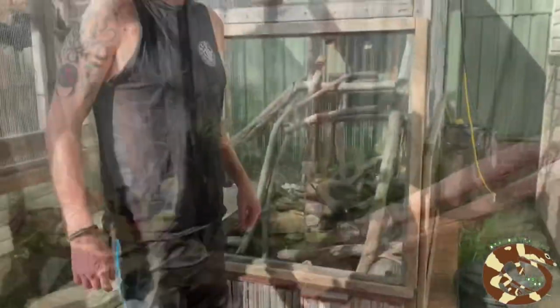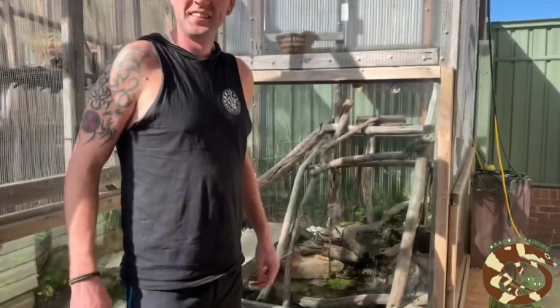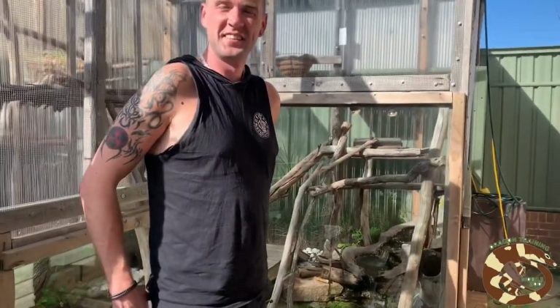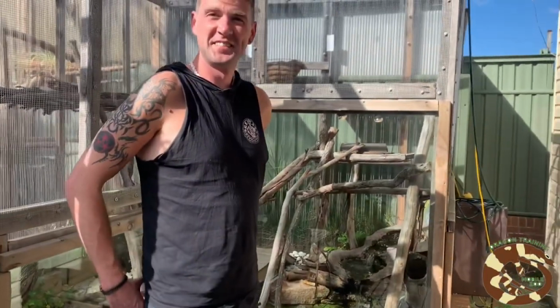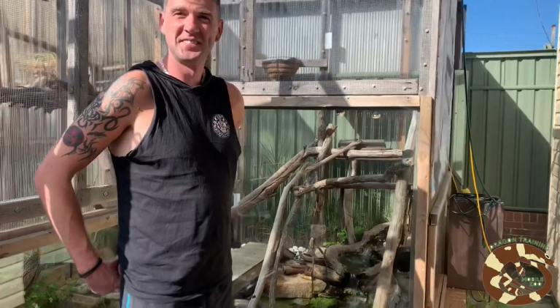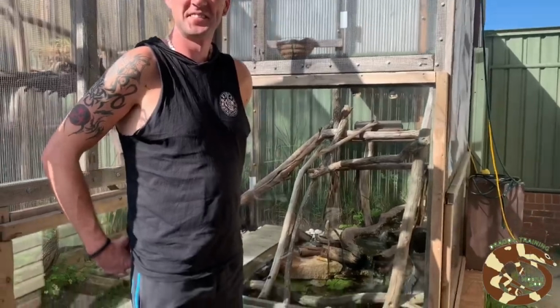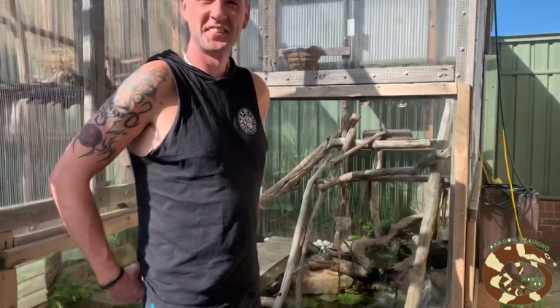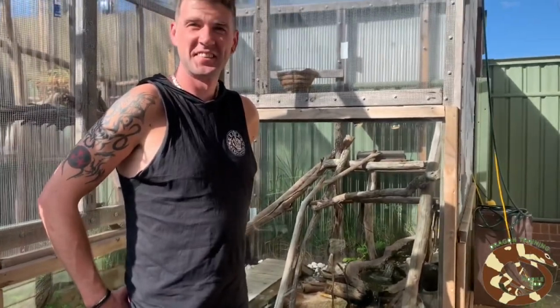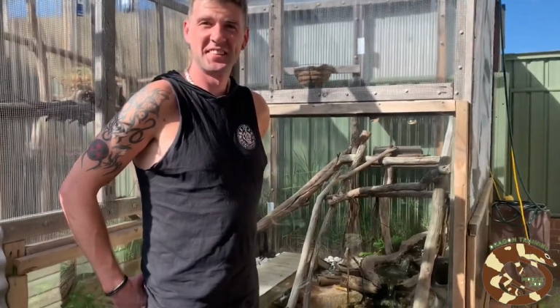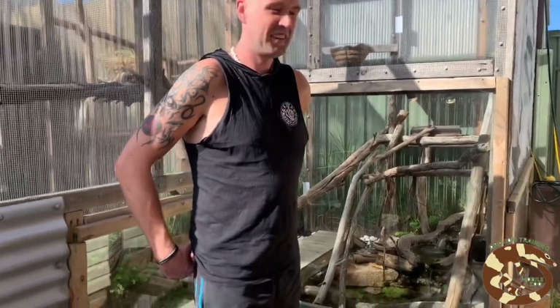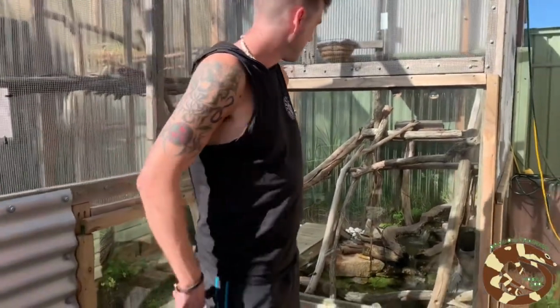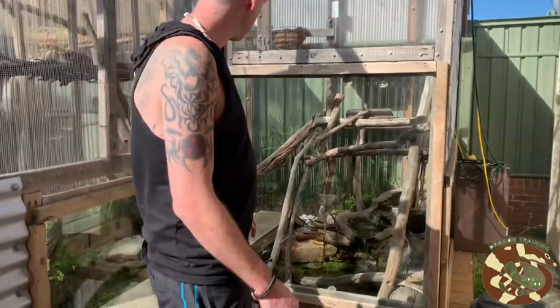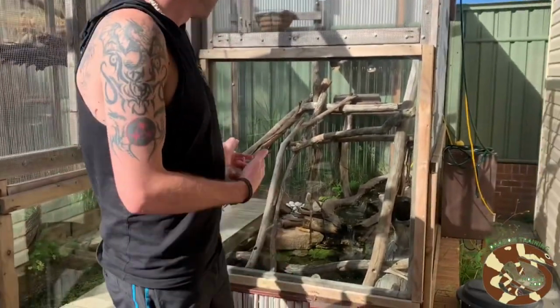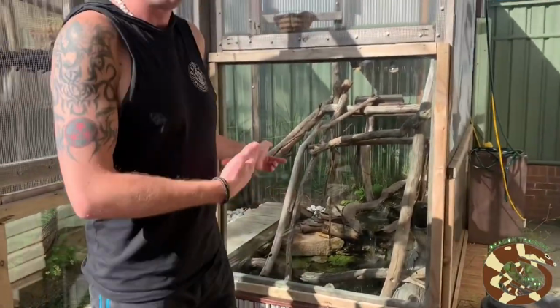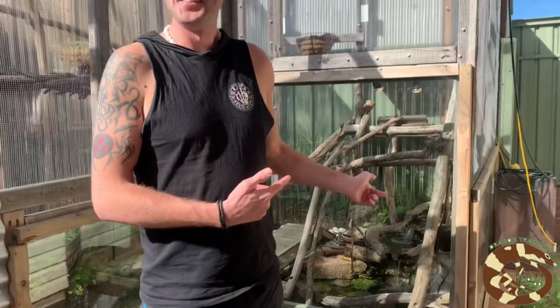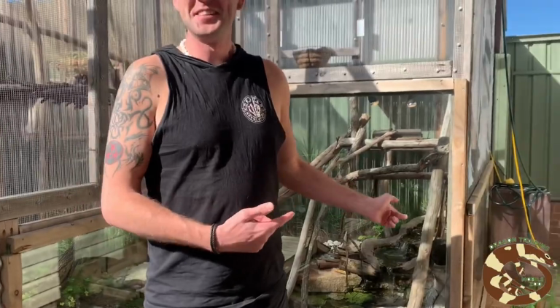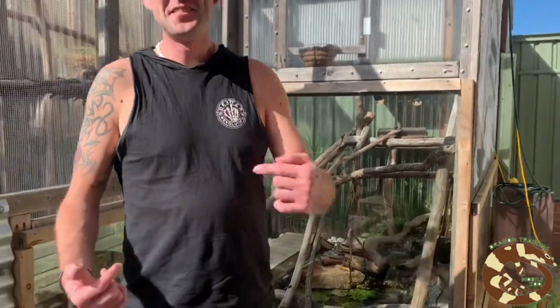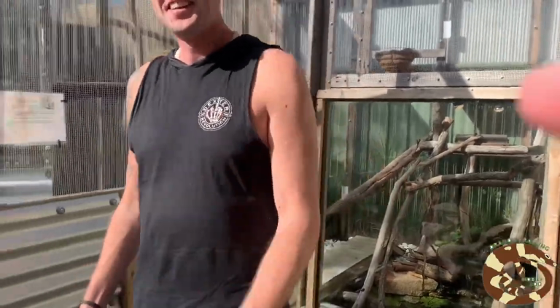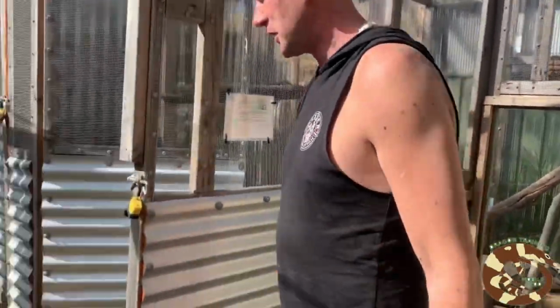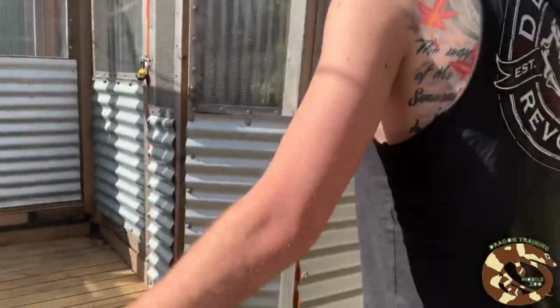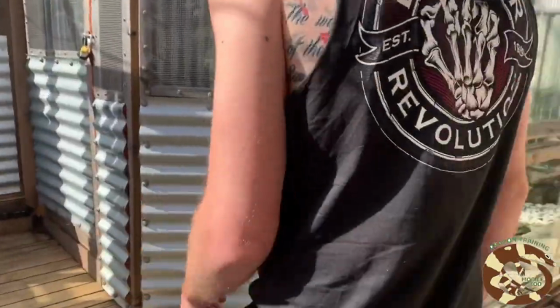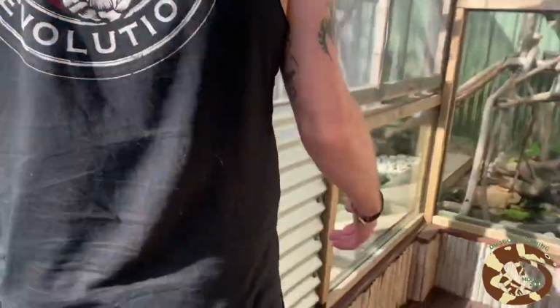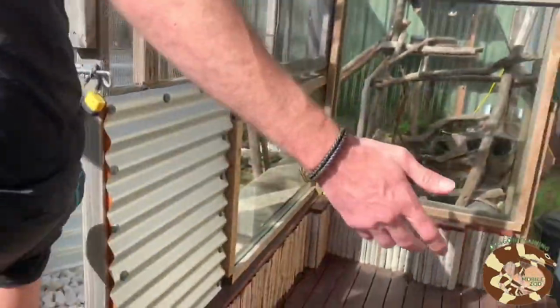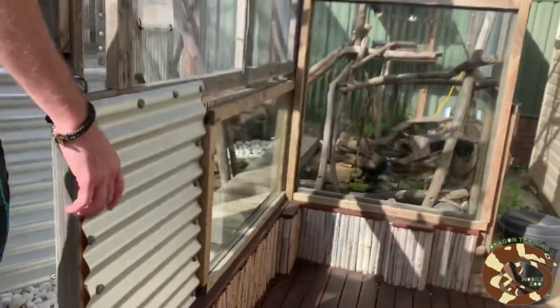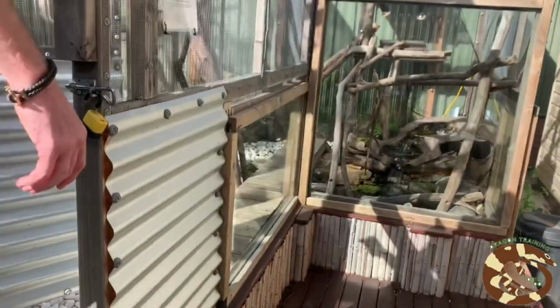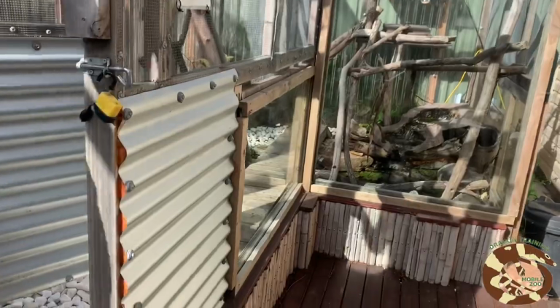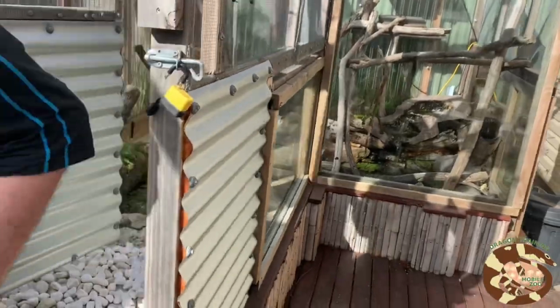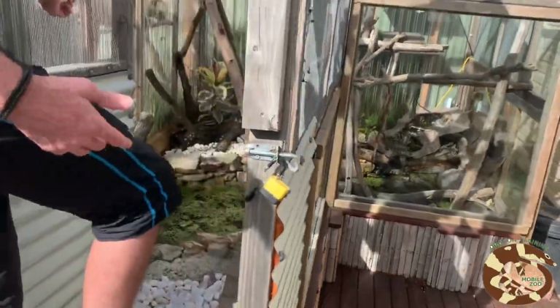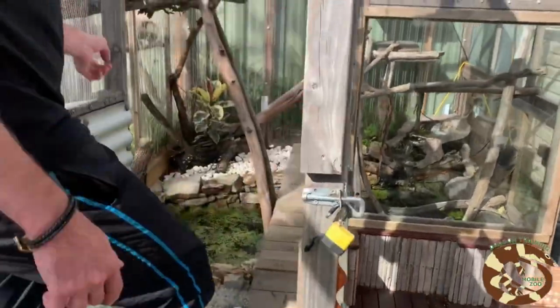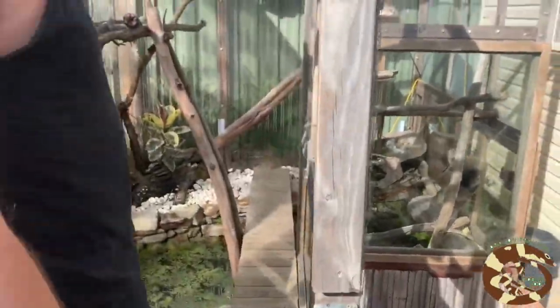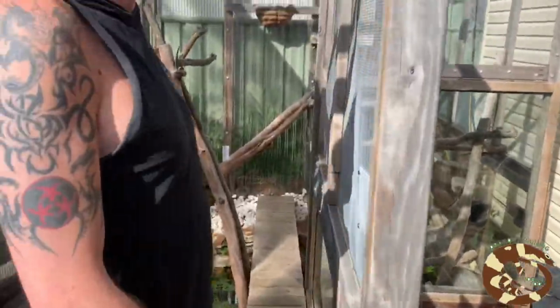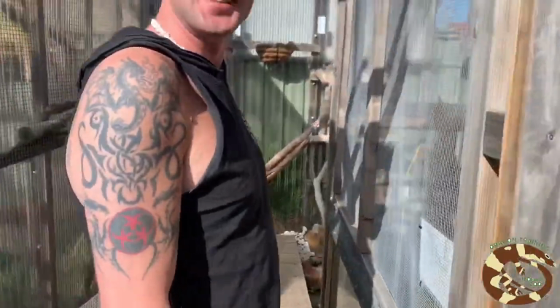Rory is going to show us the Mertens Water Monitor enclosure. We've got the glass panels on the front just so you can see from our deck. Nothing better than sitting on the deck and listening to the waterfall and seeing the mountains.